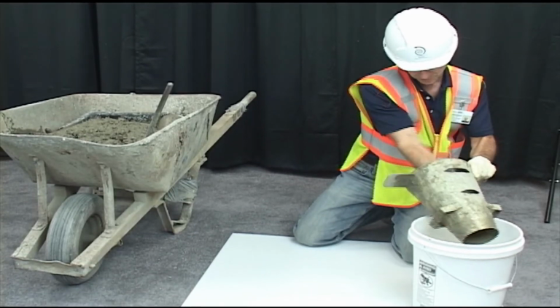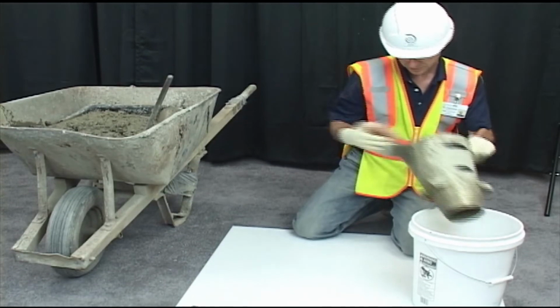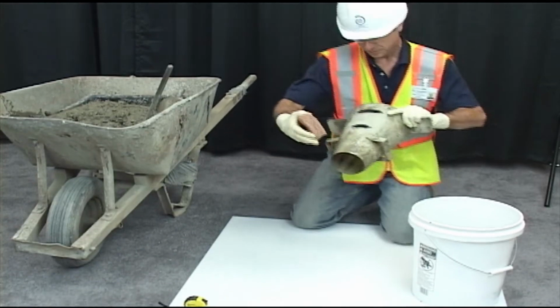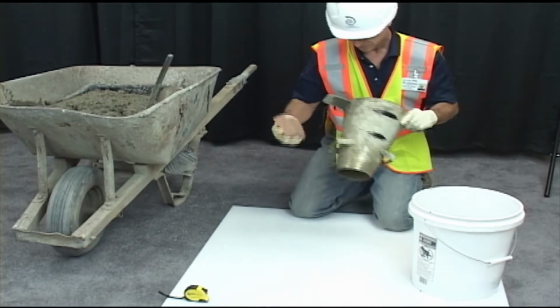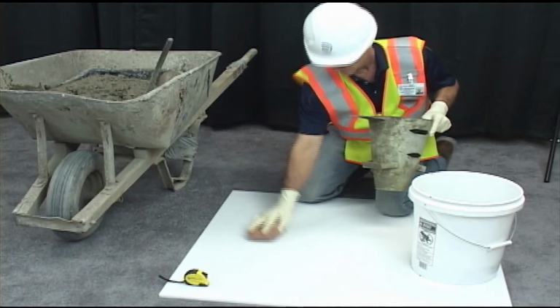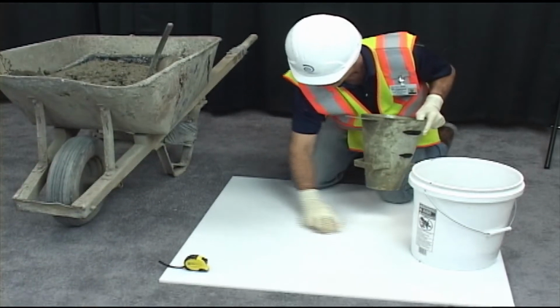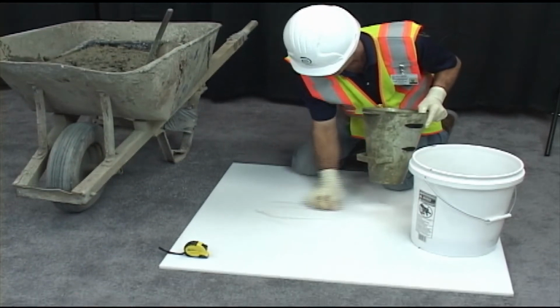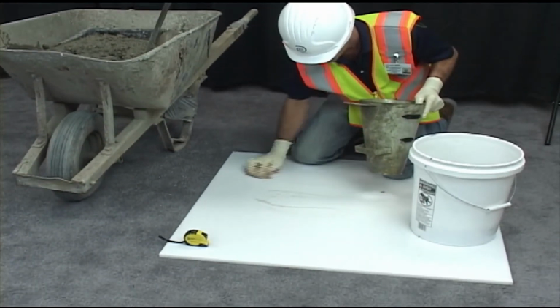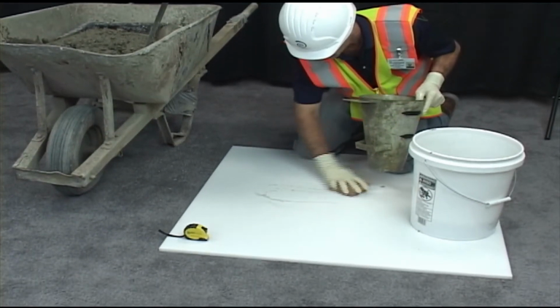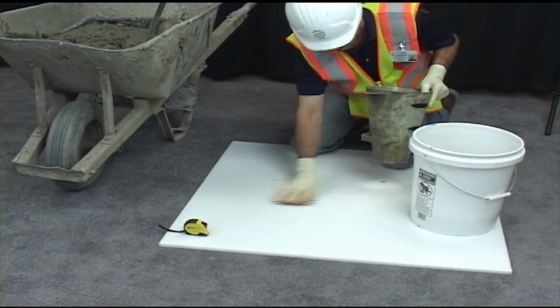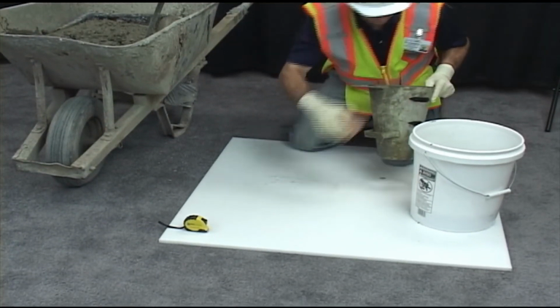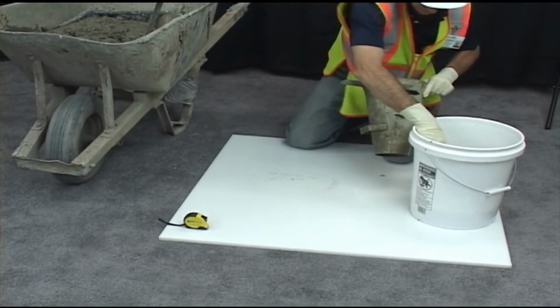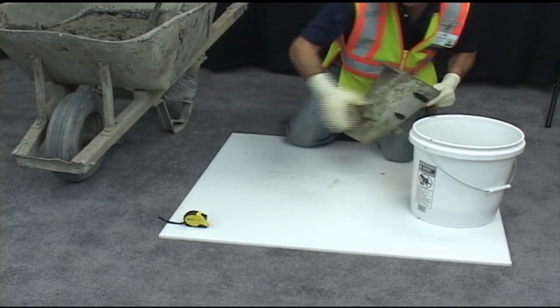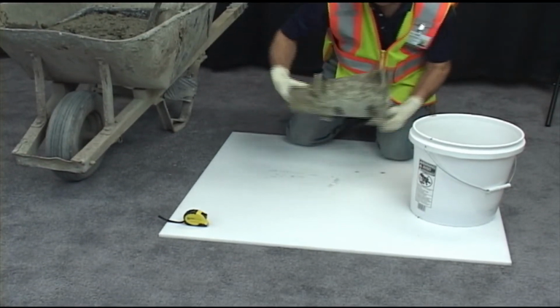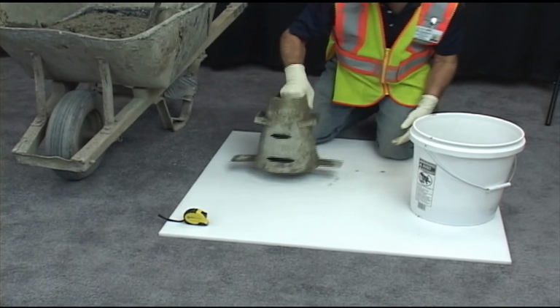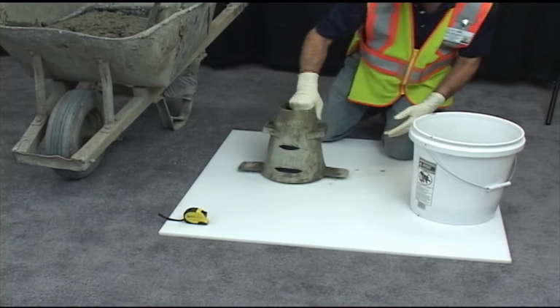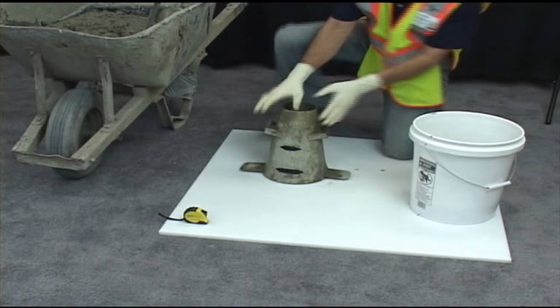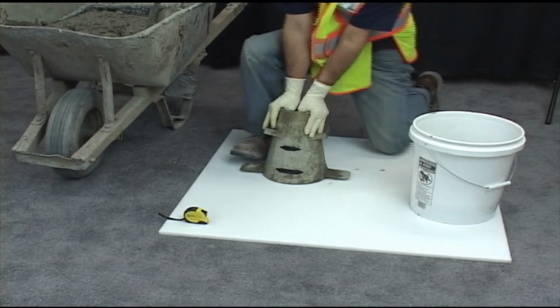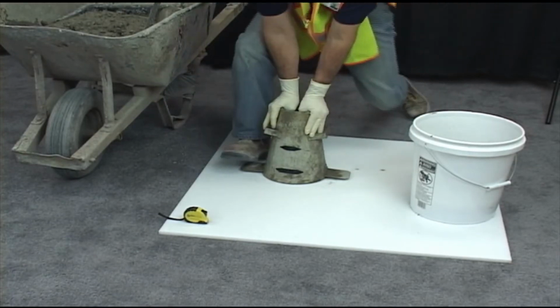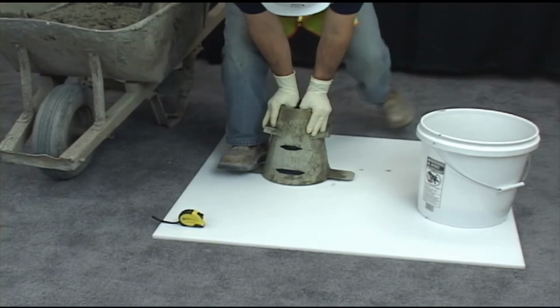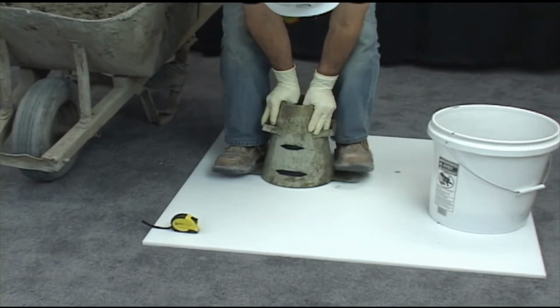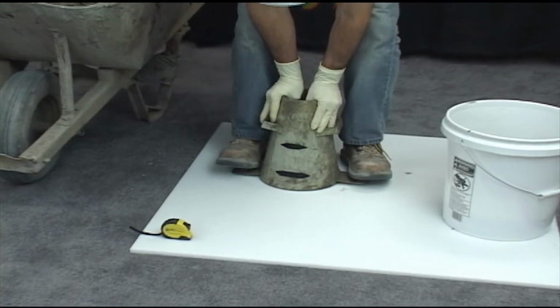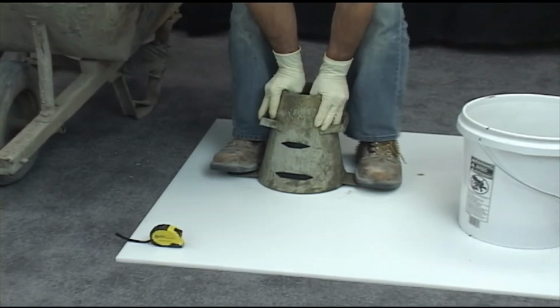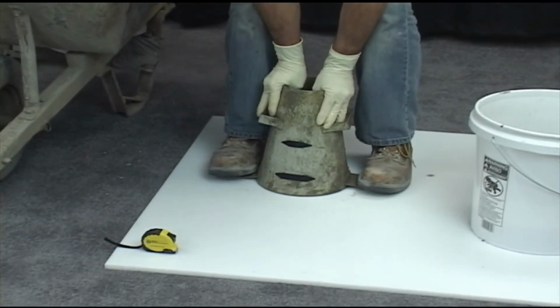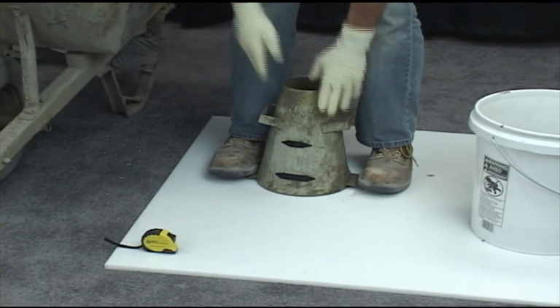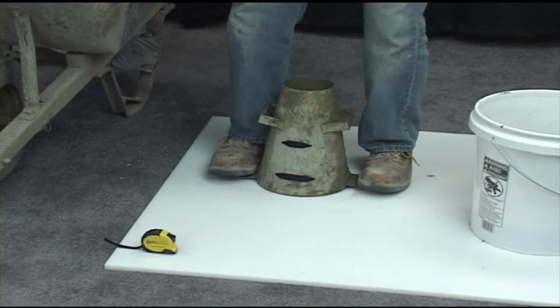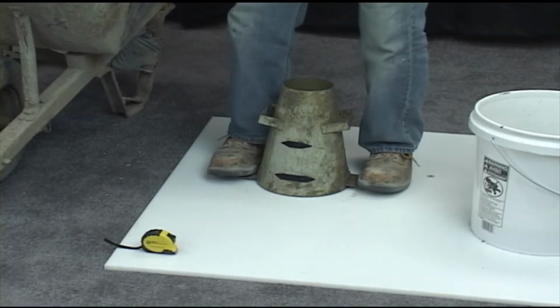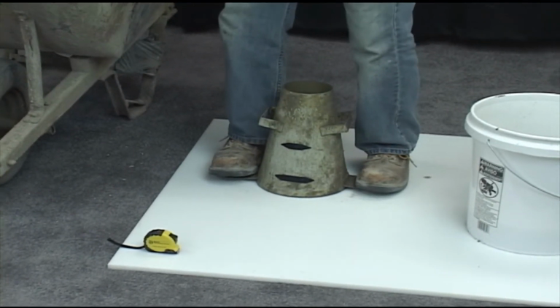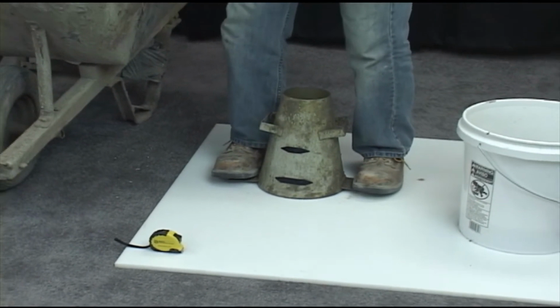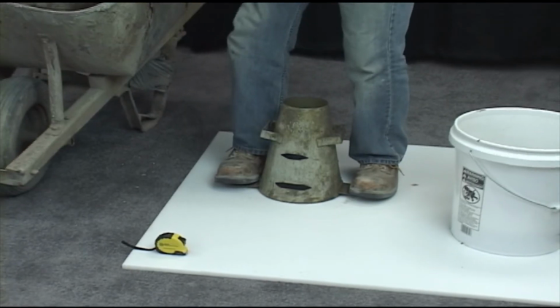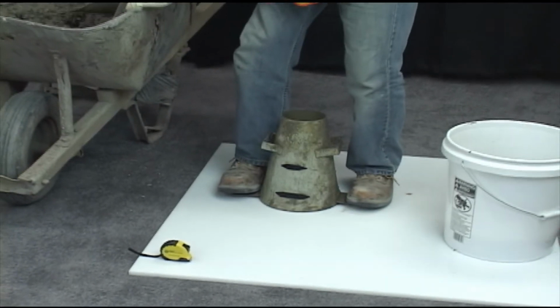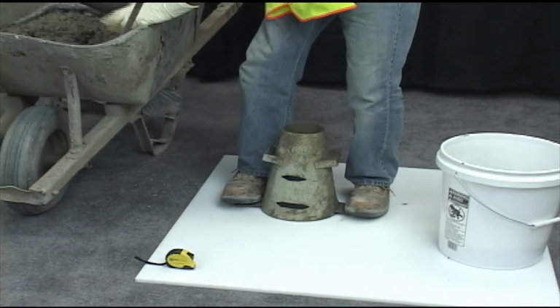We will begin the test by dampening the interior of the slump cone and the base. Place the mold on a rigid, flat, level surface. Hold the mold firmly in place by standing on the two foot pieces on either side of the mold.